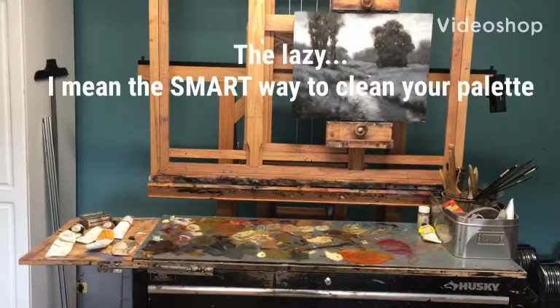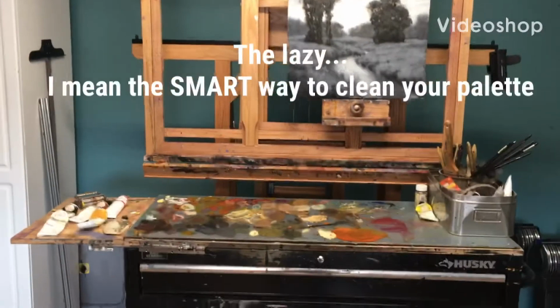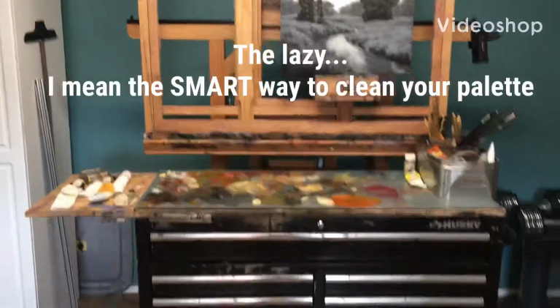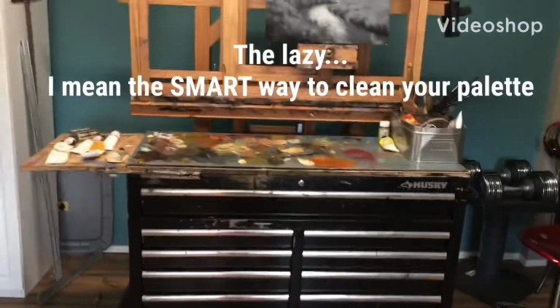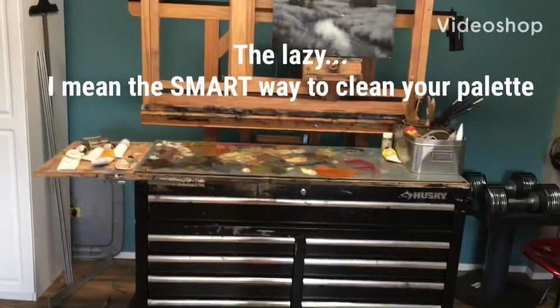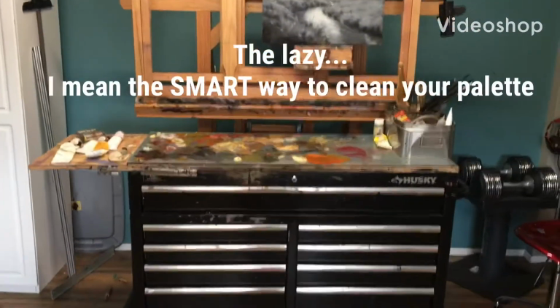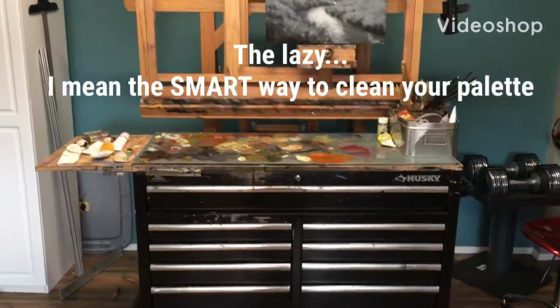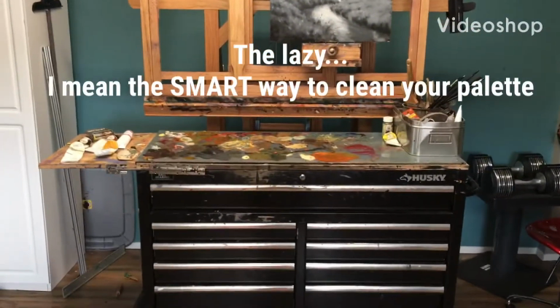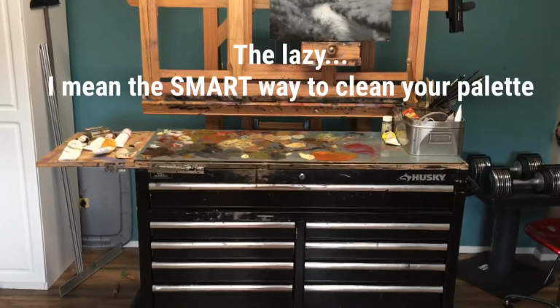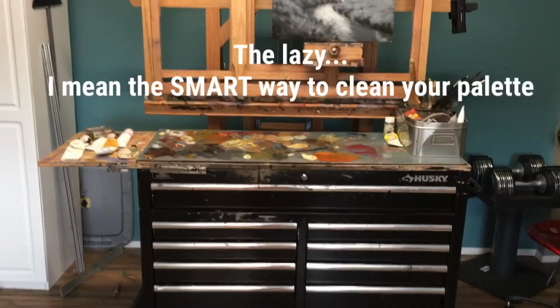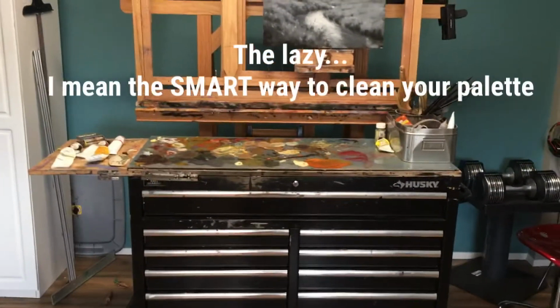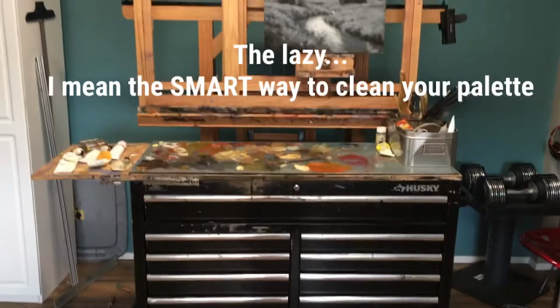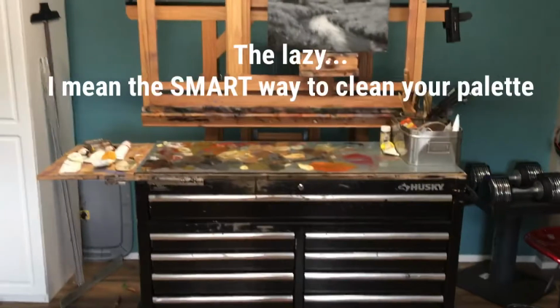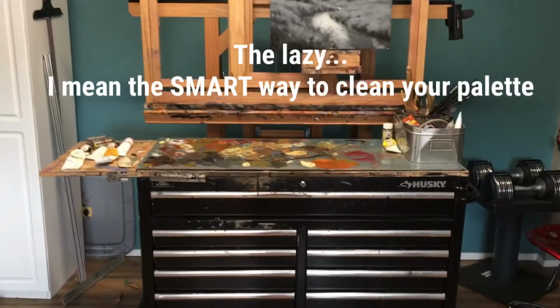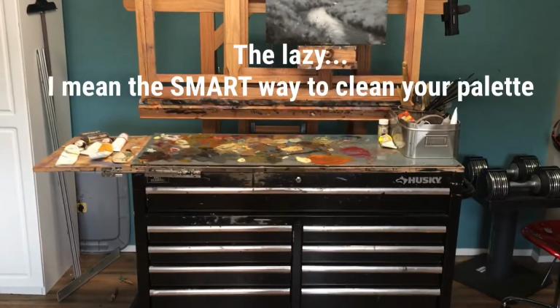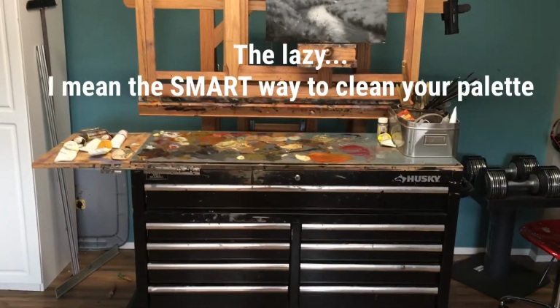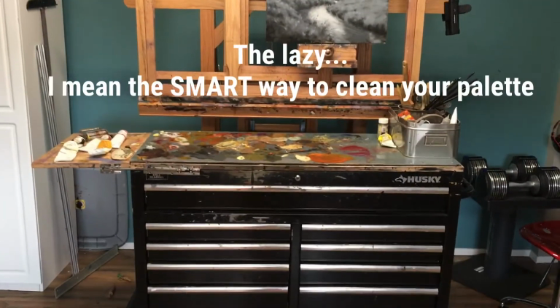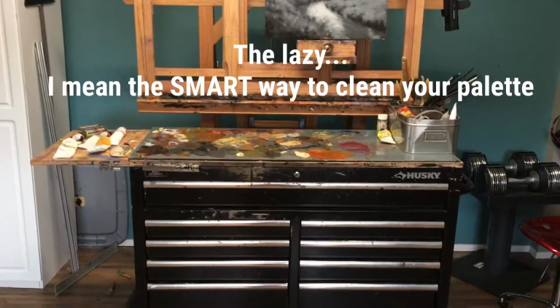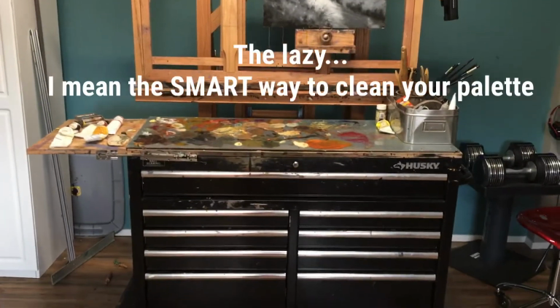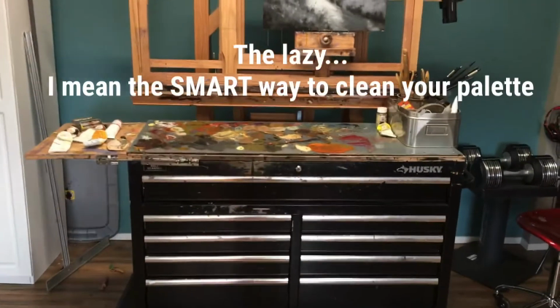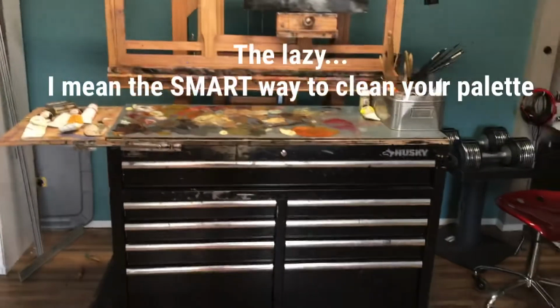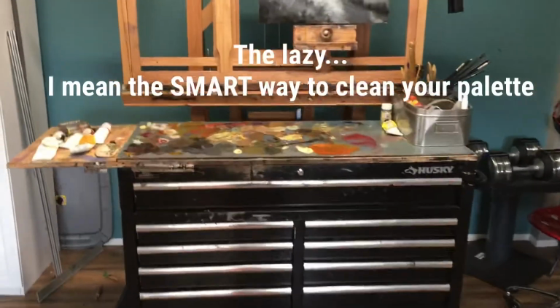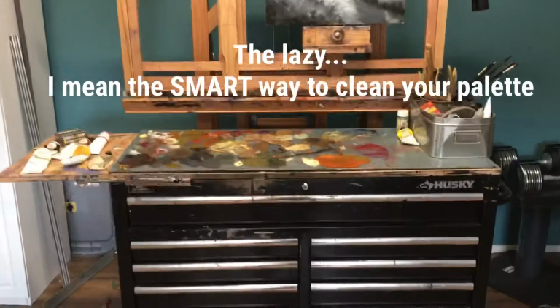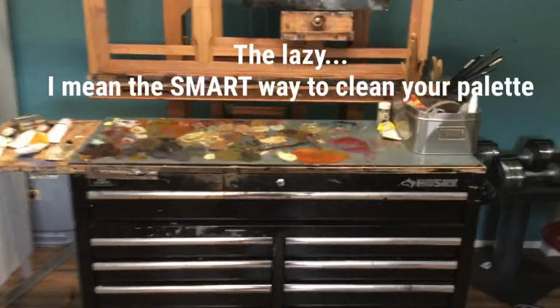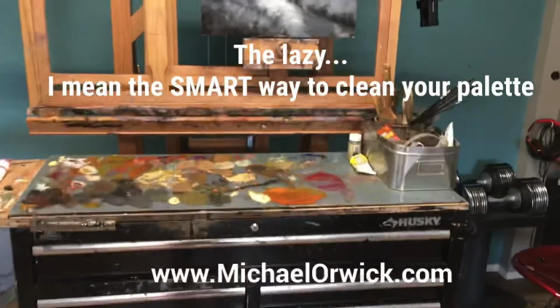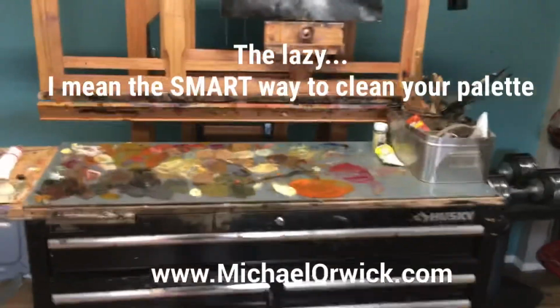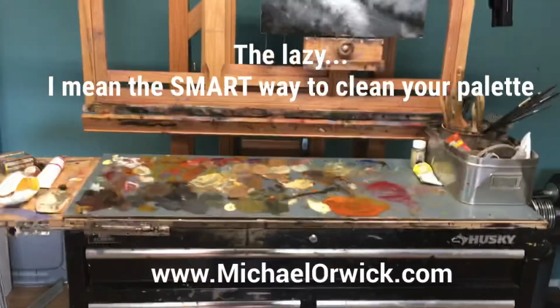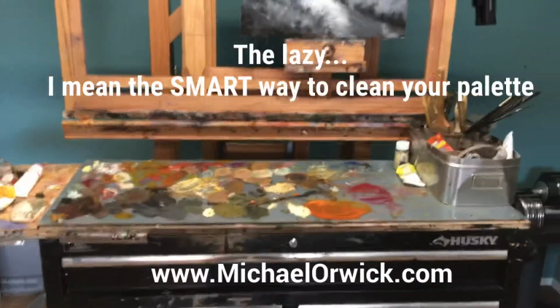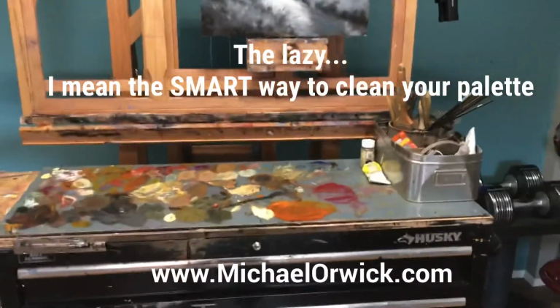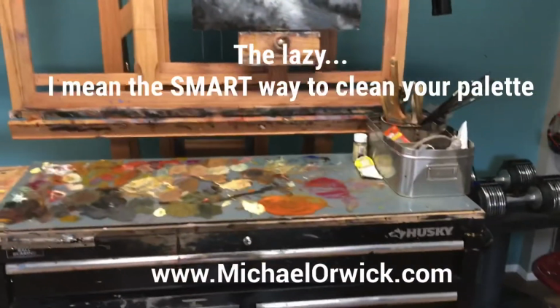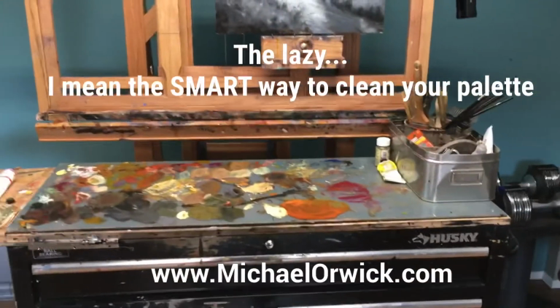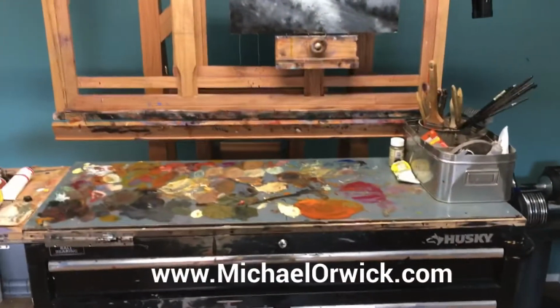I just wanted to do a quick little studio hint here, just finishing up a project and getting ready to move on to the next one, which usually means that my studio — and especially palette and brushes — have gotten quite dirty.